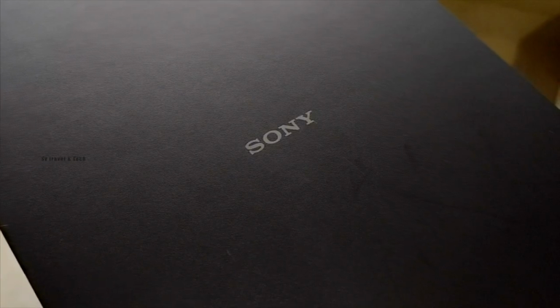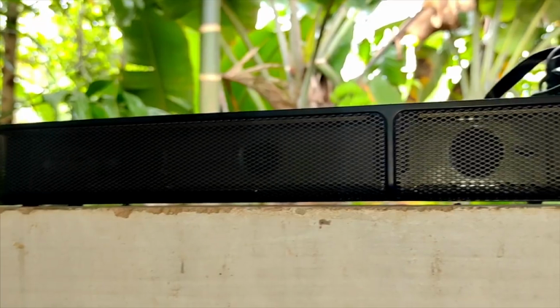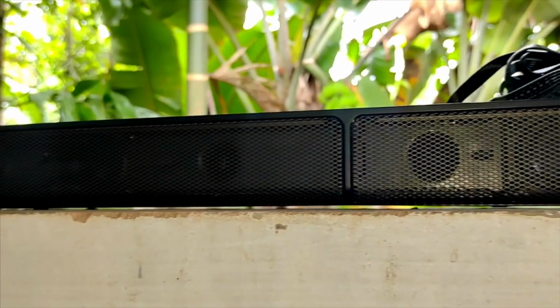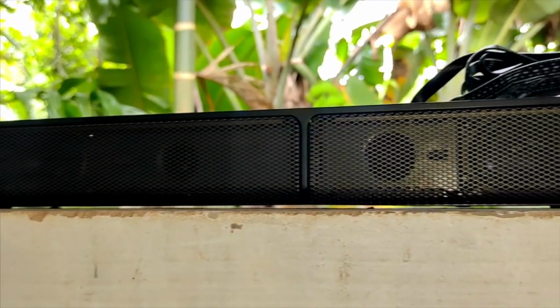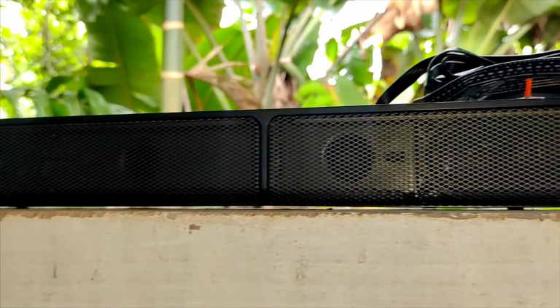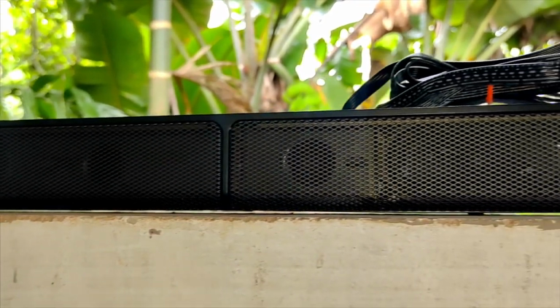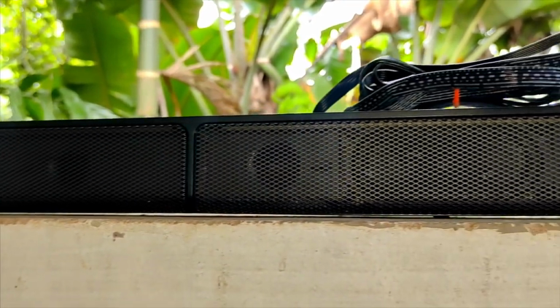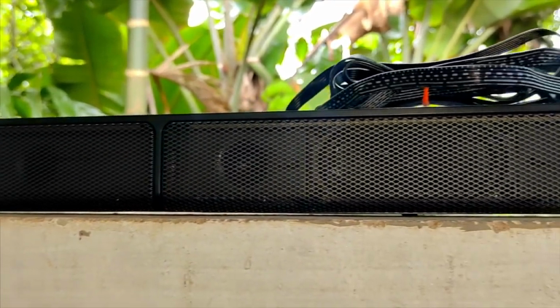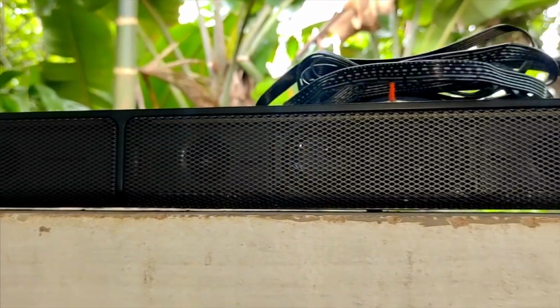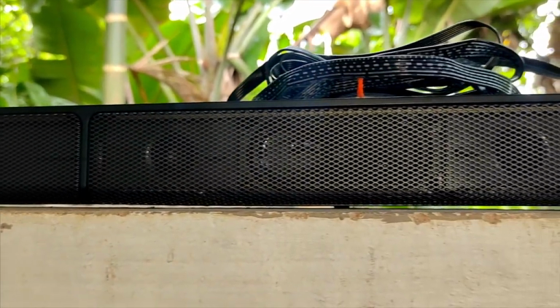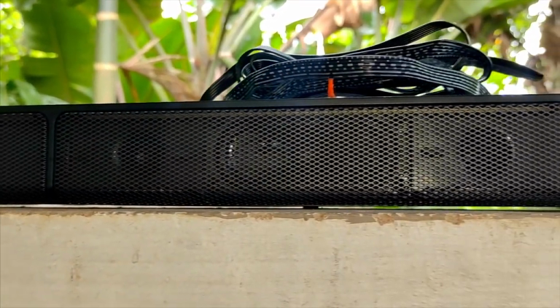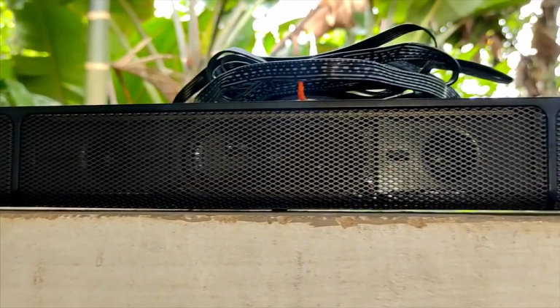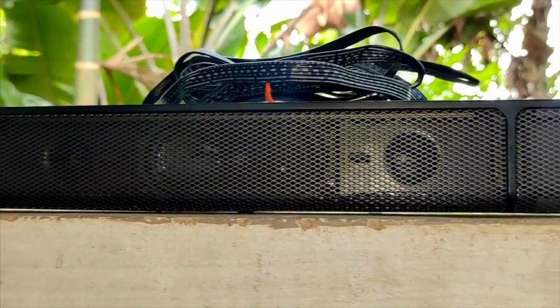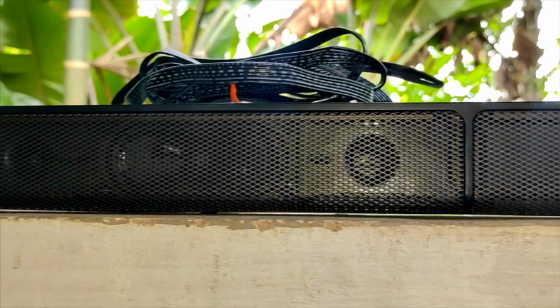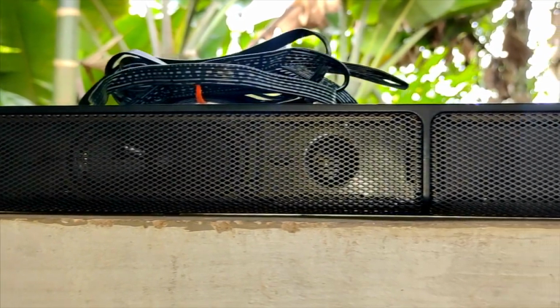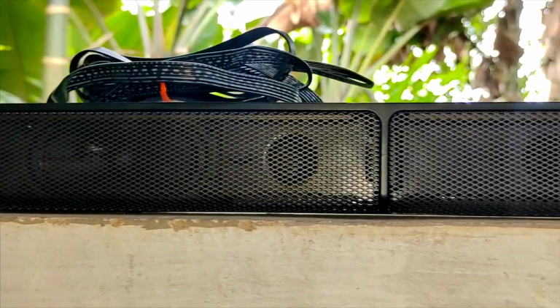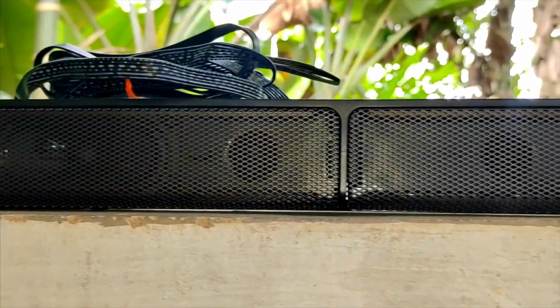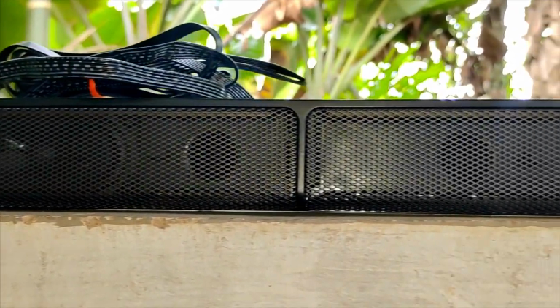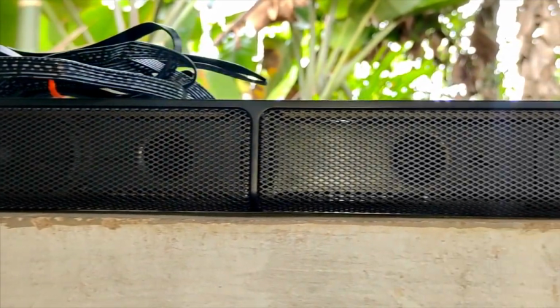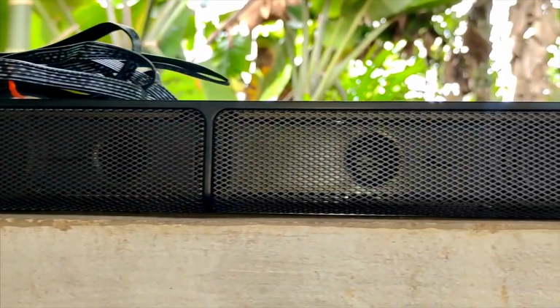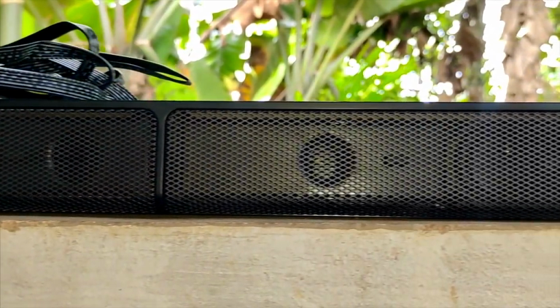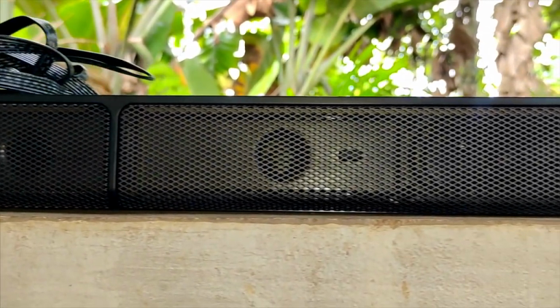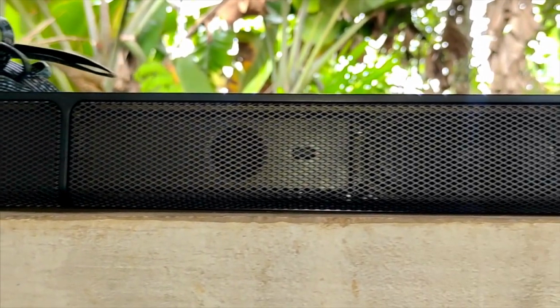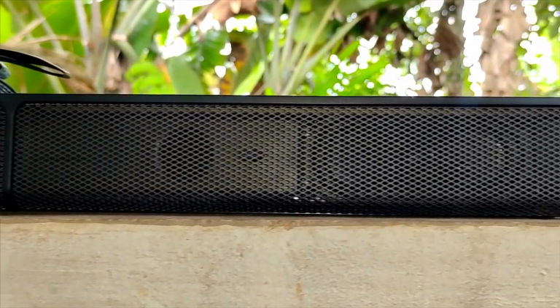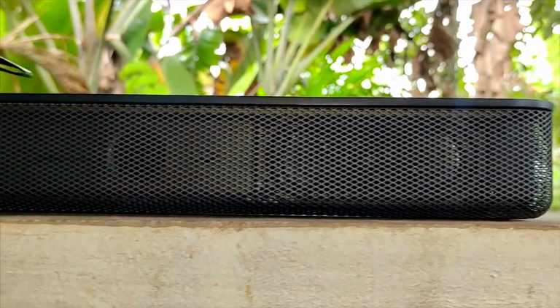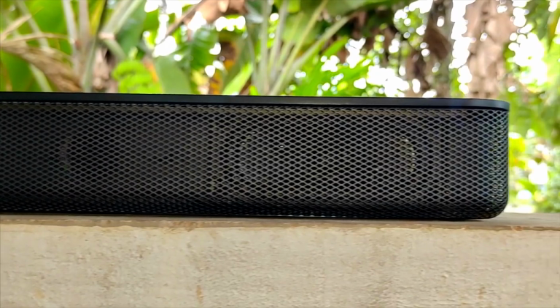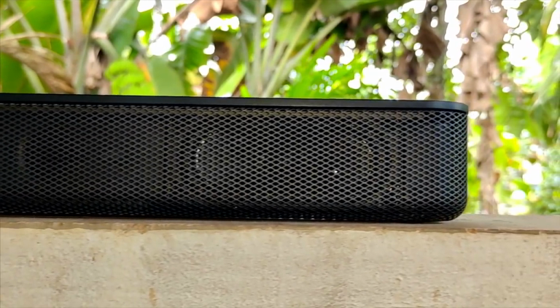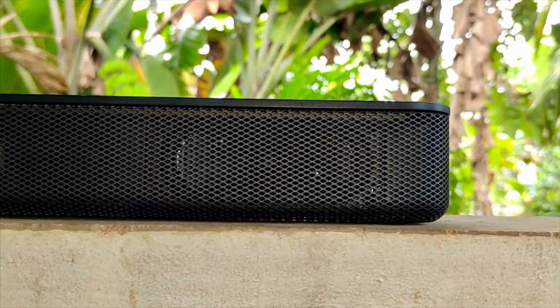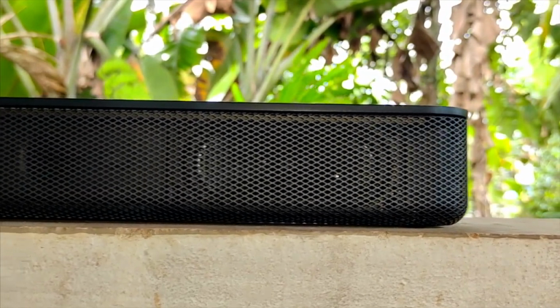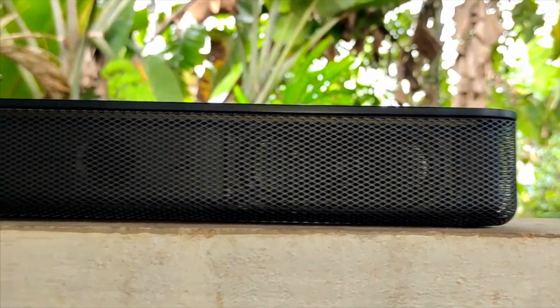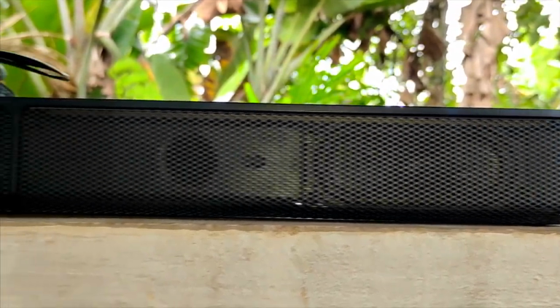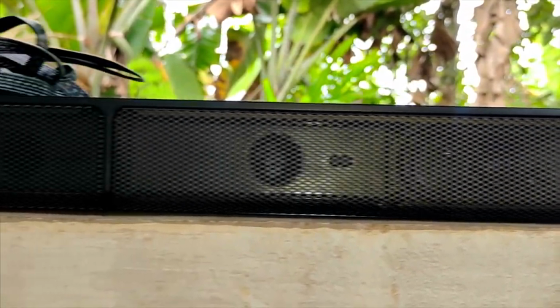This soundbar has three channels. It's 76 cm wide with a depth of 5.2 cm.